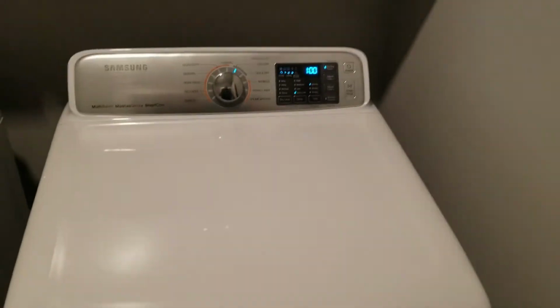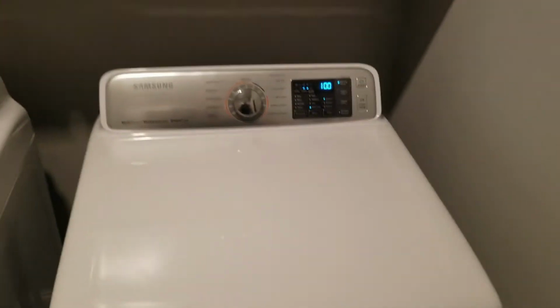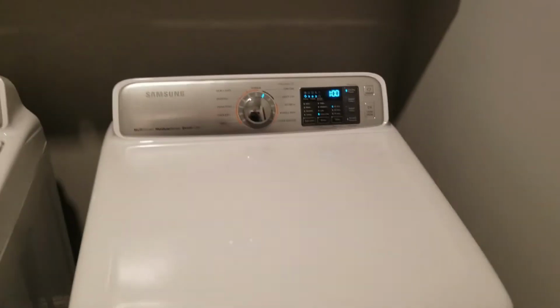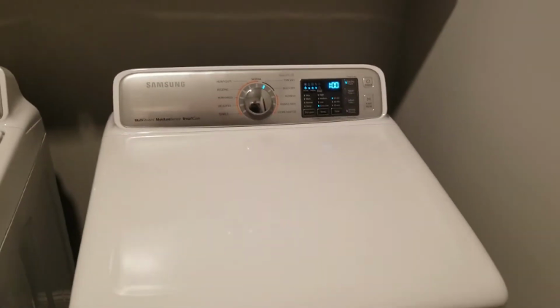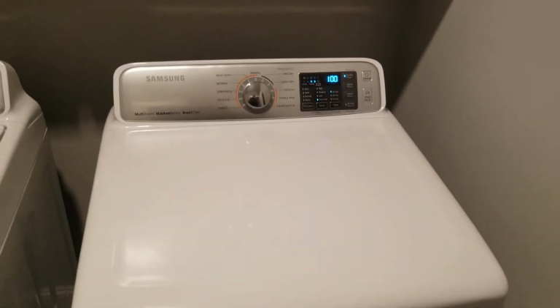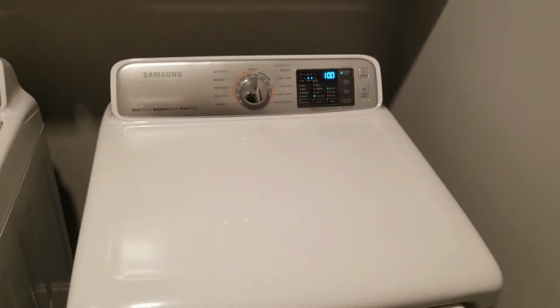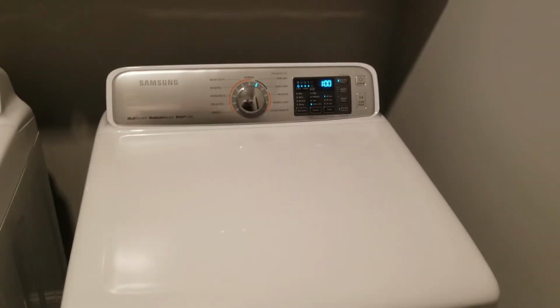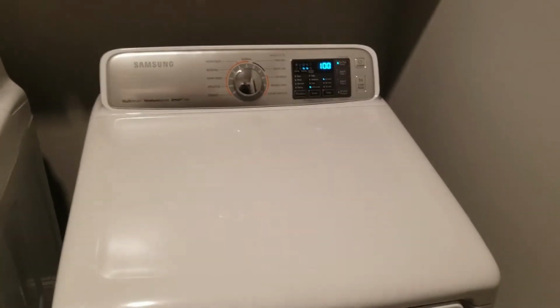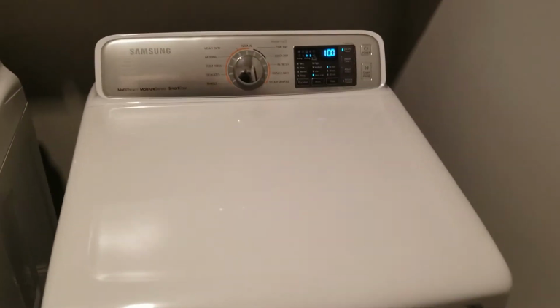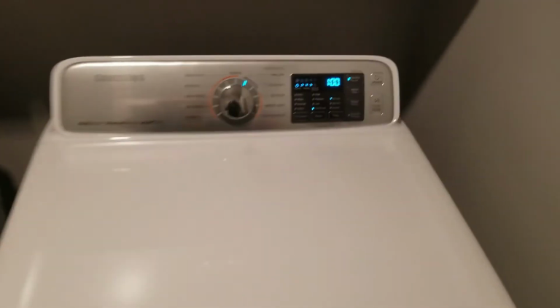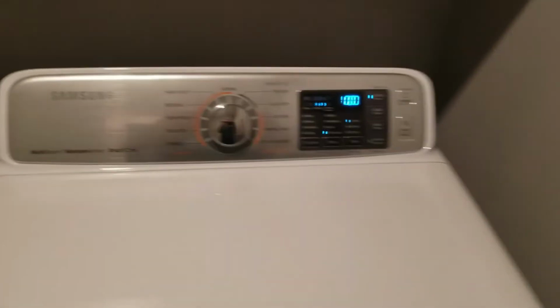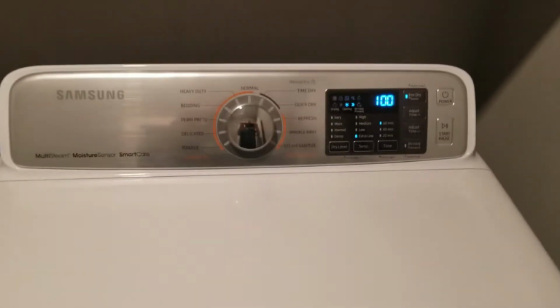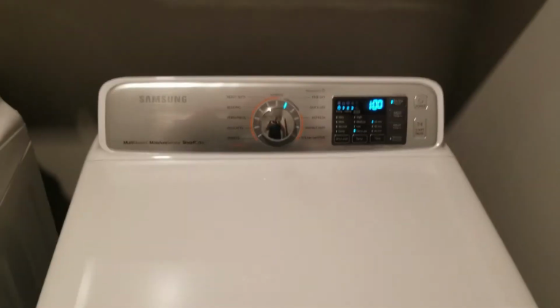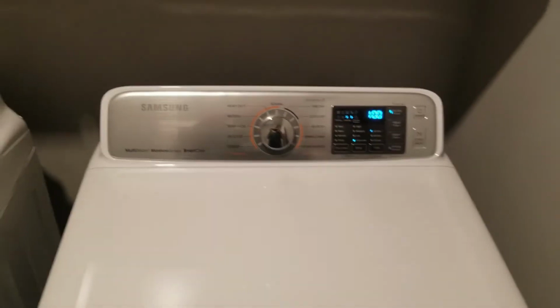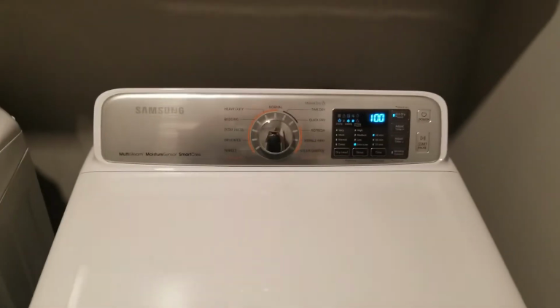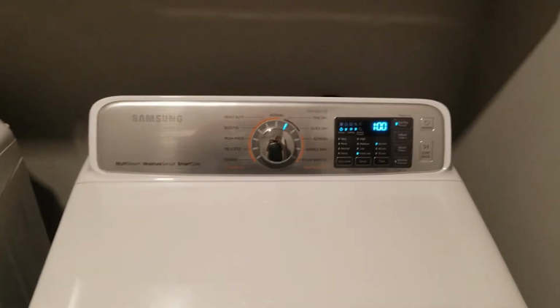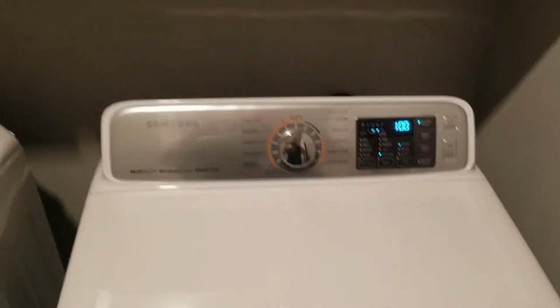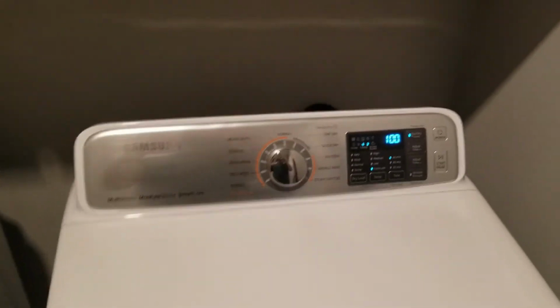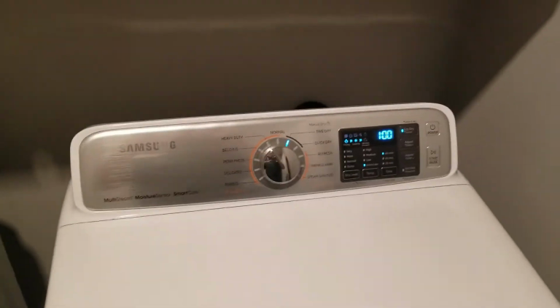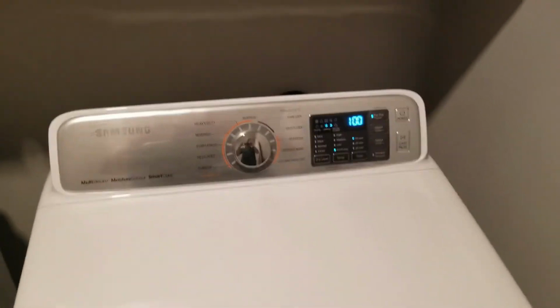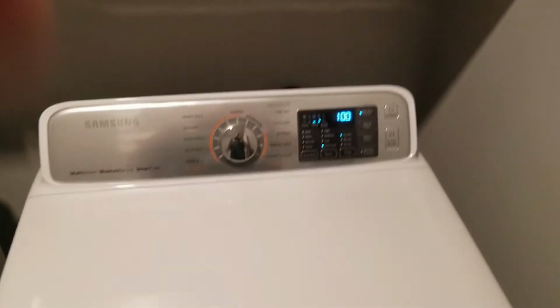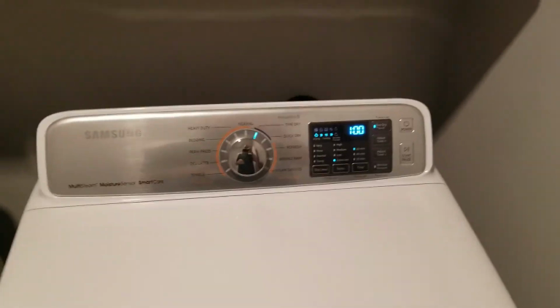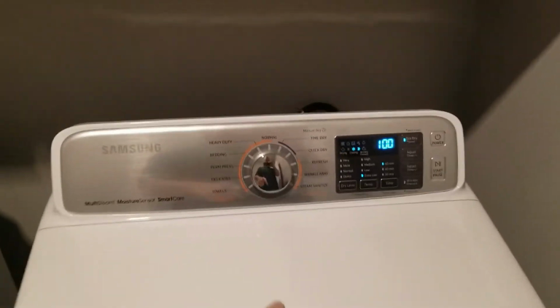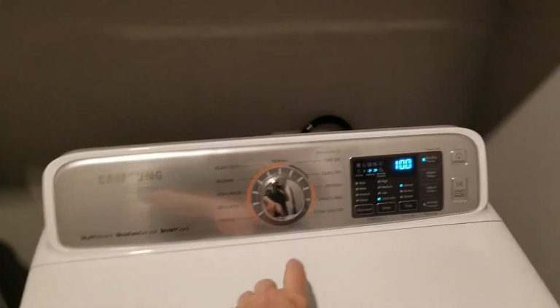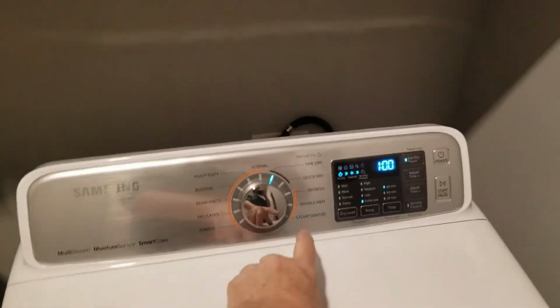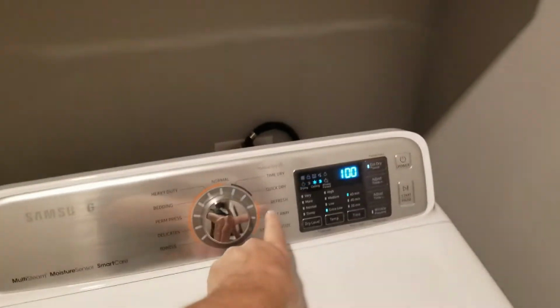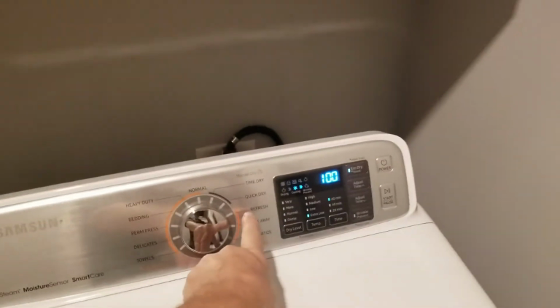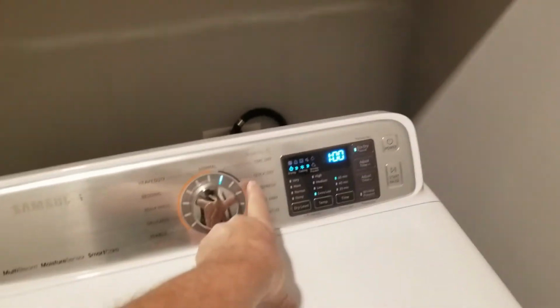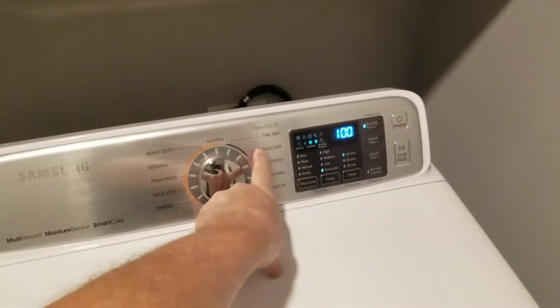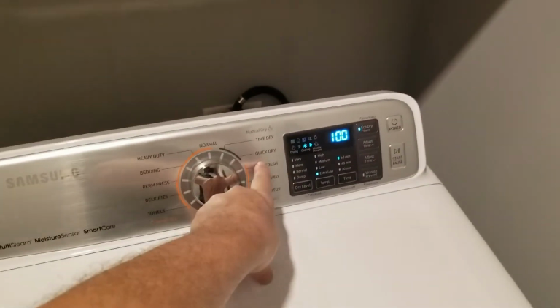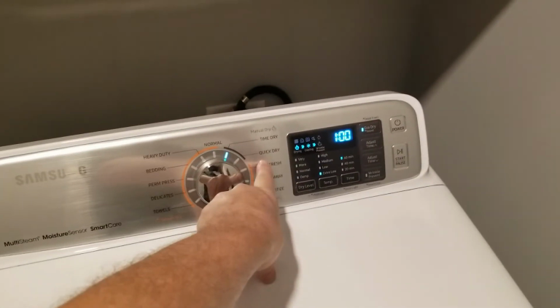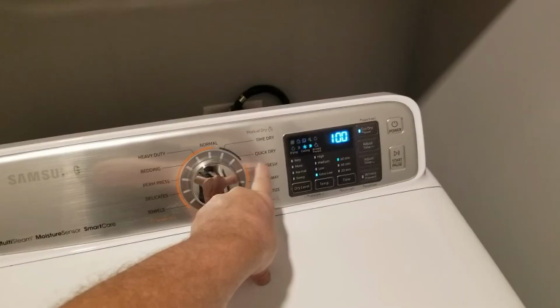We've replaced the heating element and we're back in business. Had the heating element not been shorted, it would very likely be this control board back here with a shorted relay.